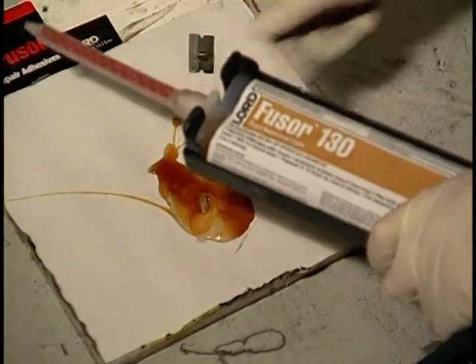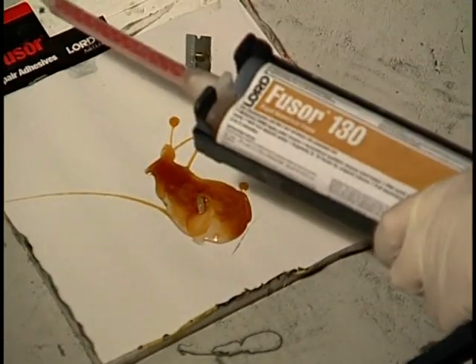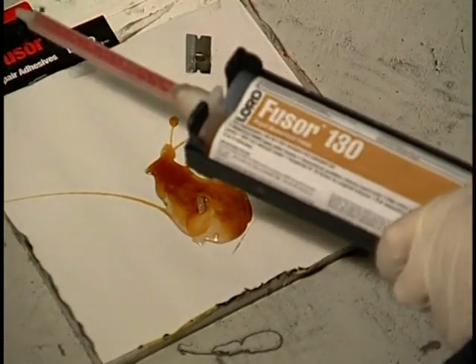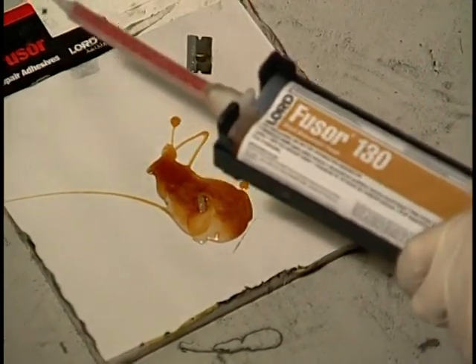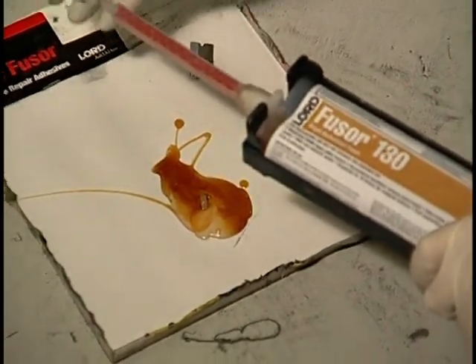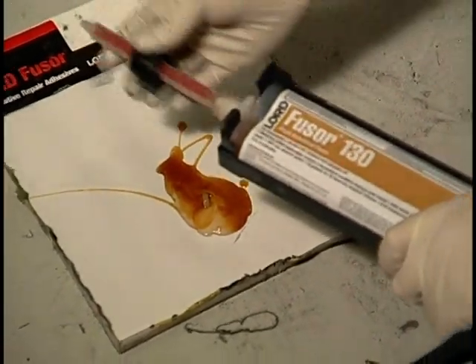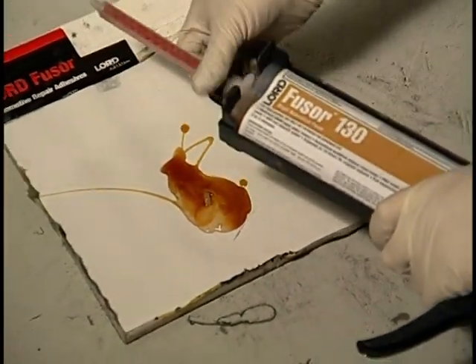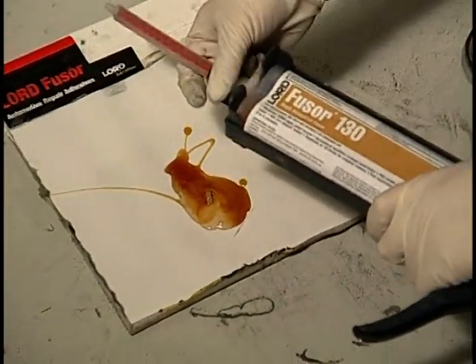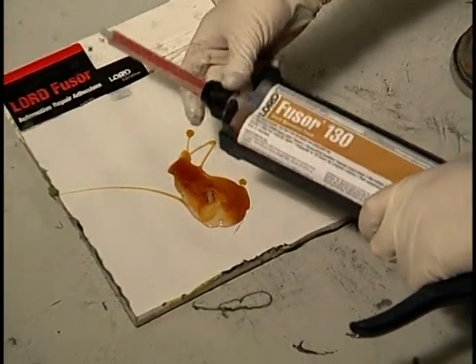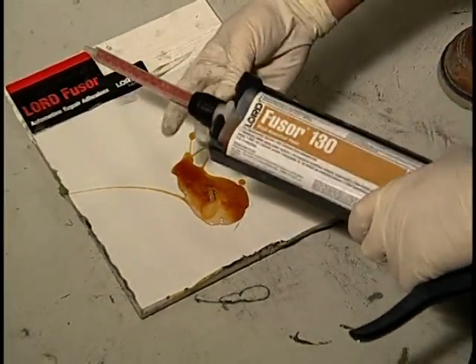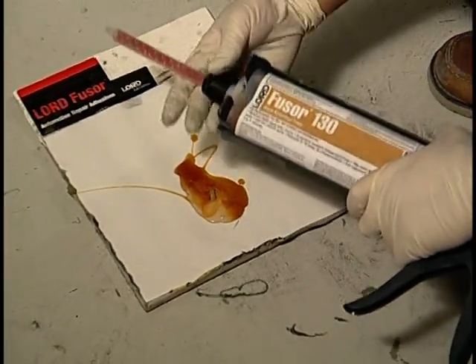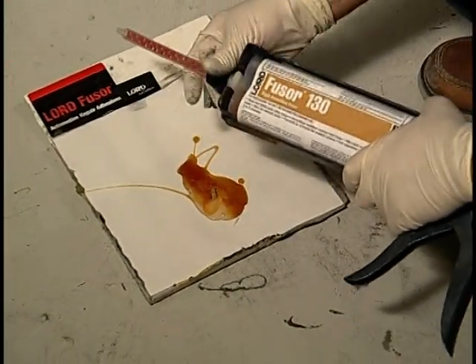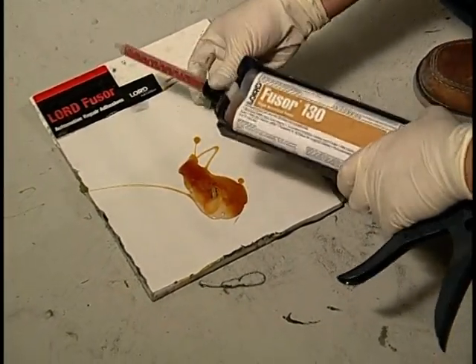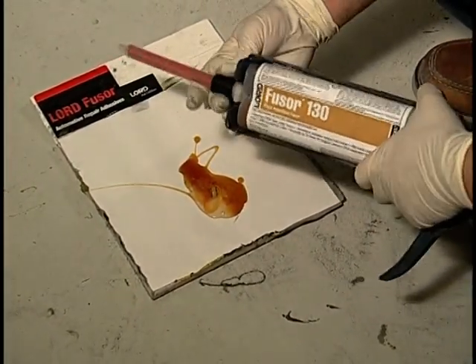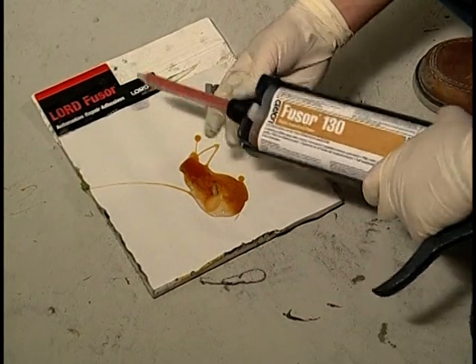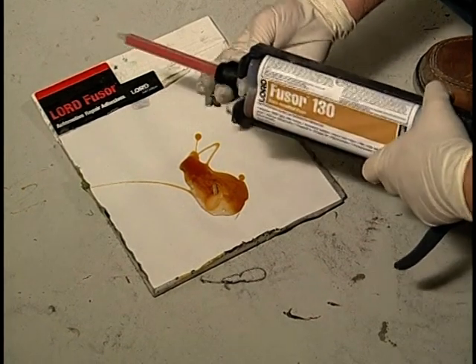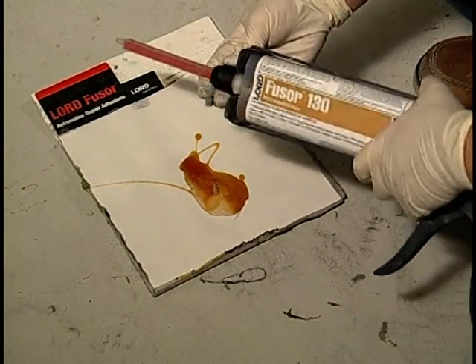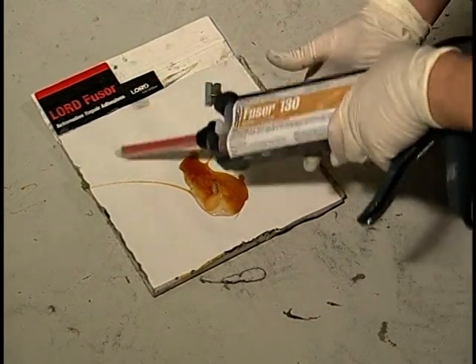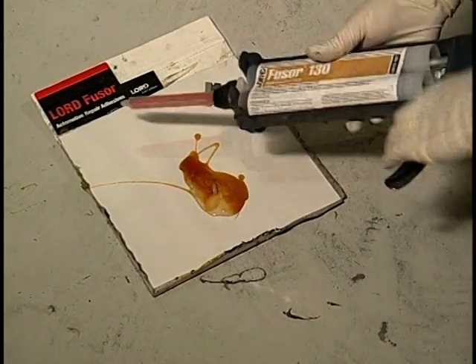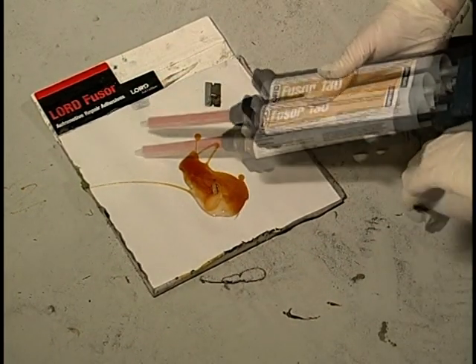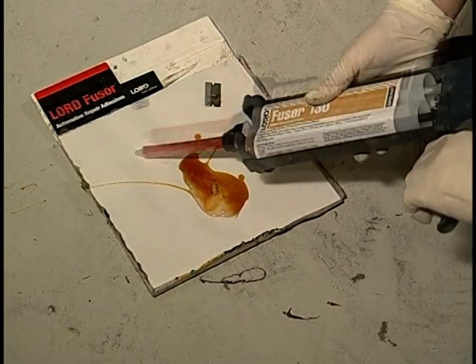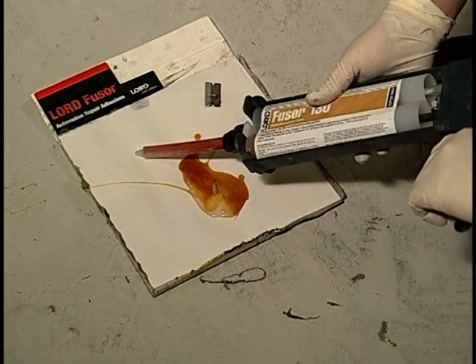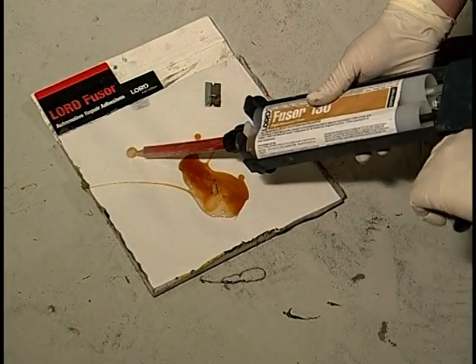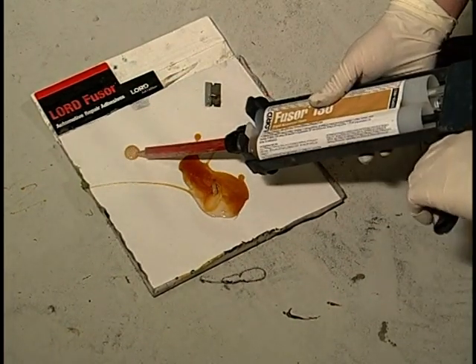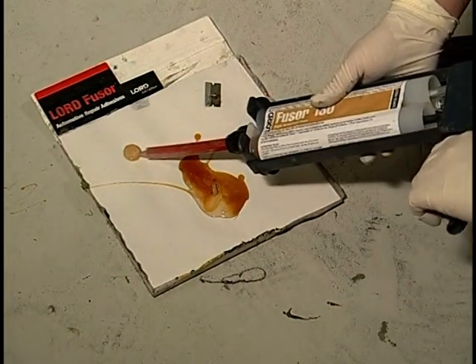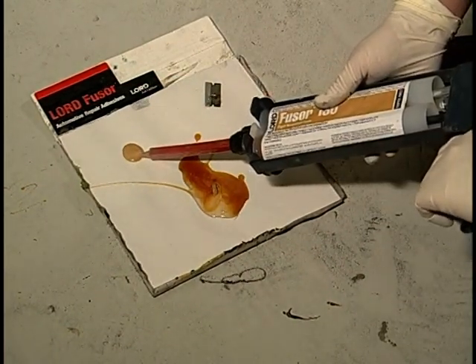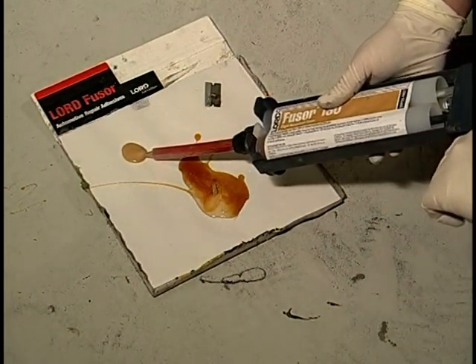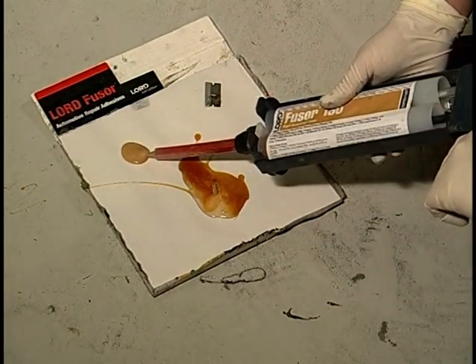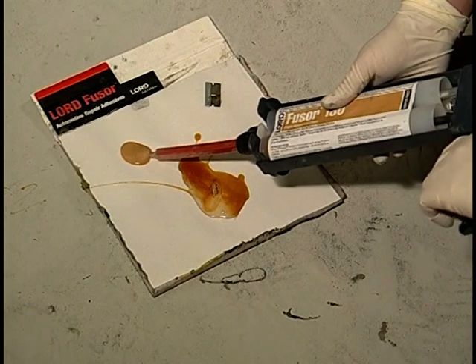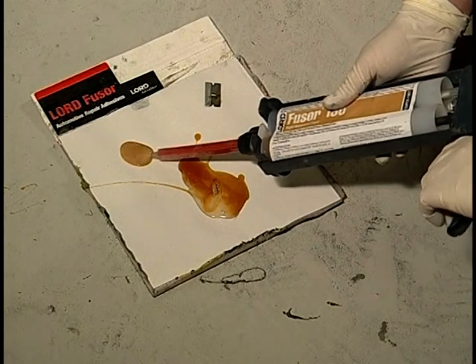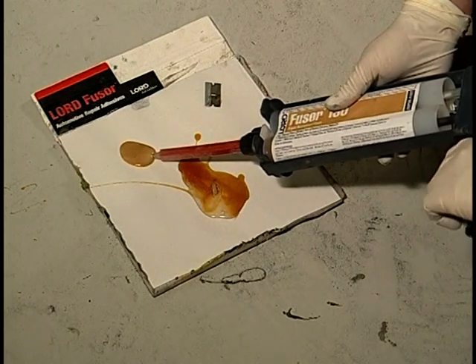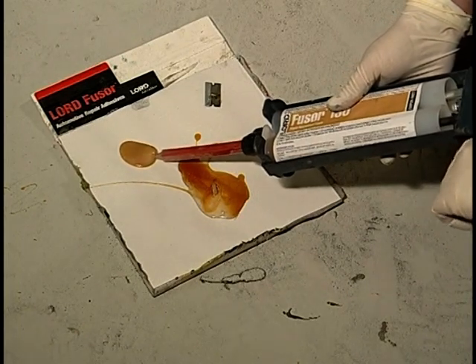Gently squeeze out a small amount of material to ensure that the foam freely flows from both tubes. Attach the mixing tip and dispense a small amount of material until uniformly mixed.